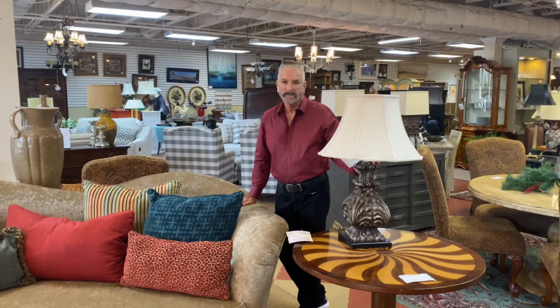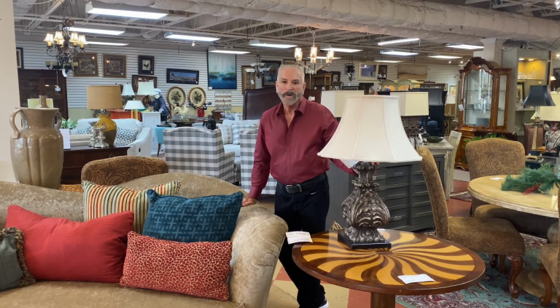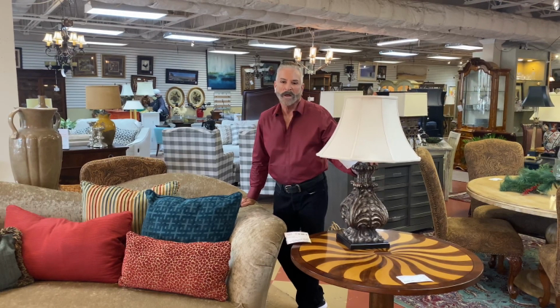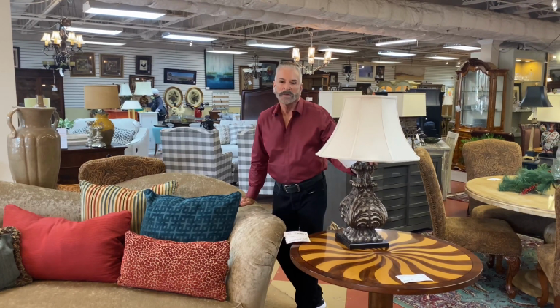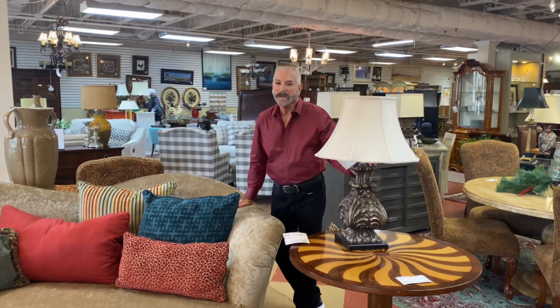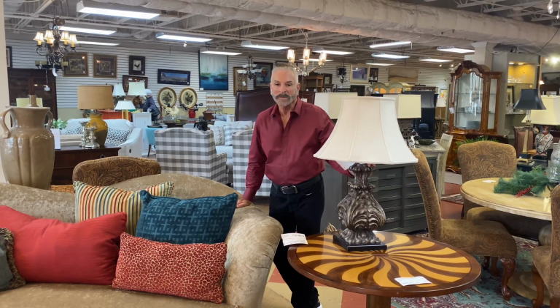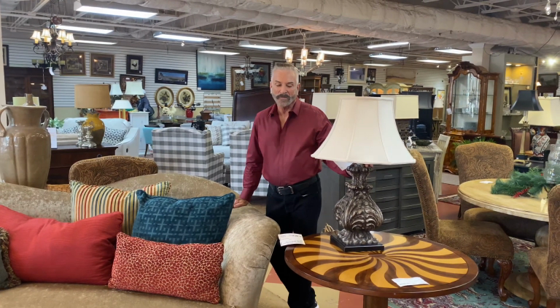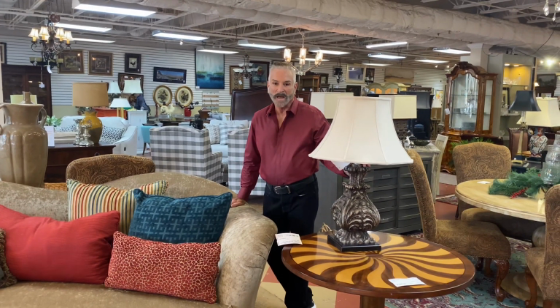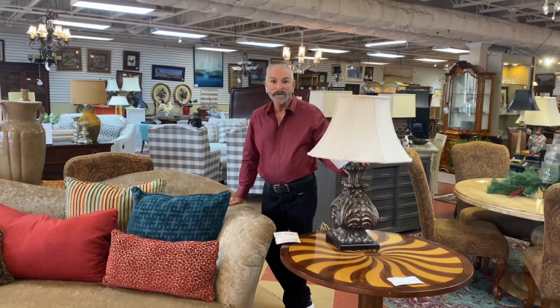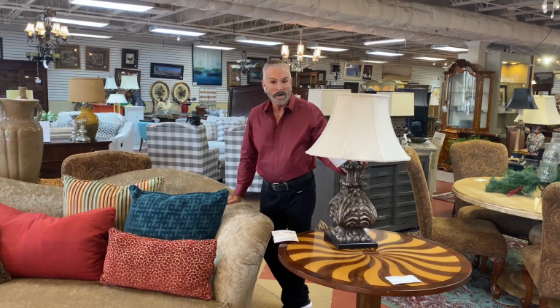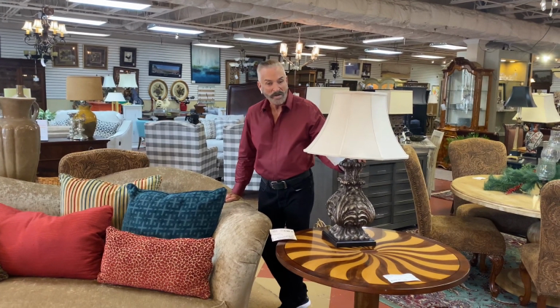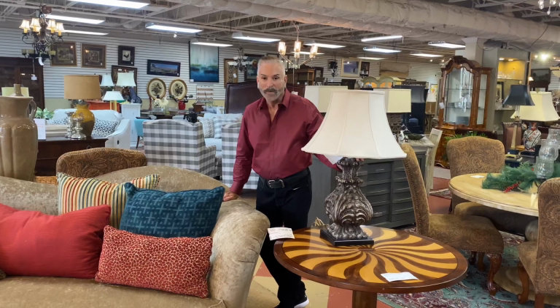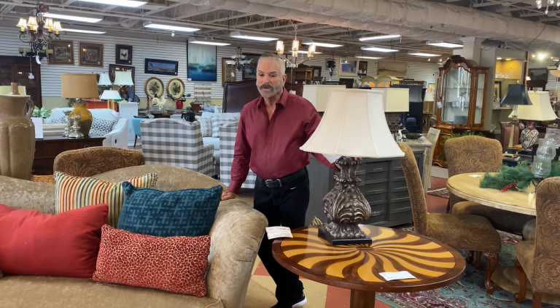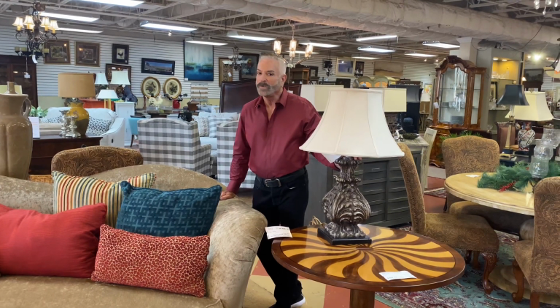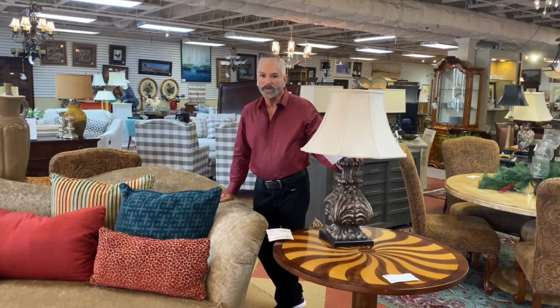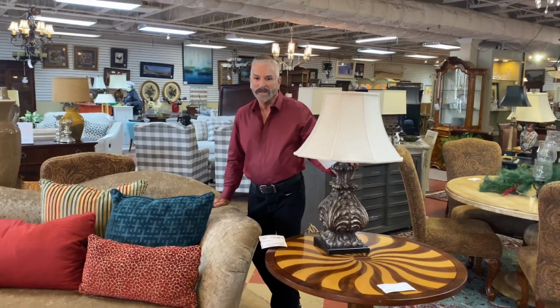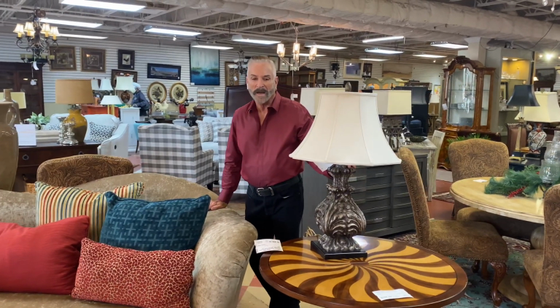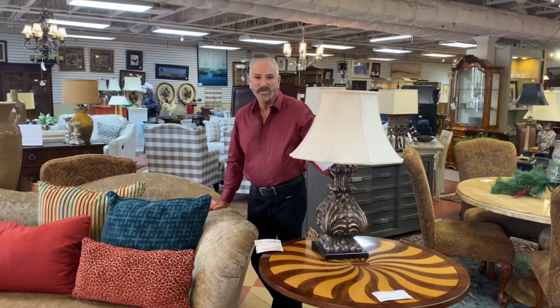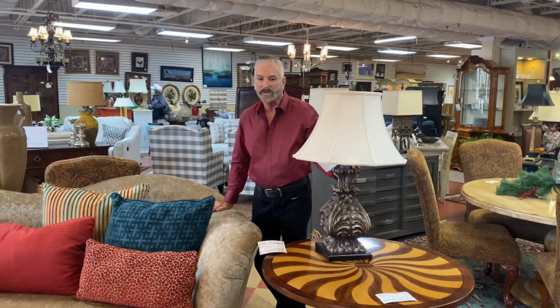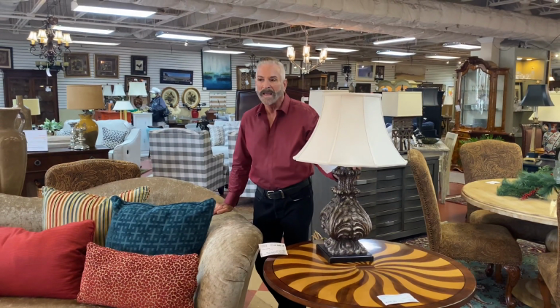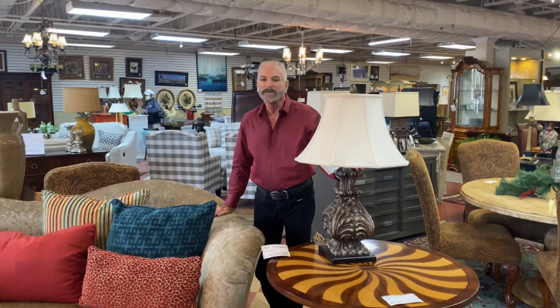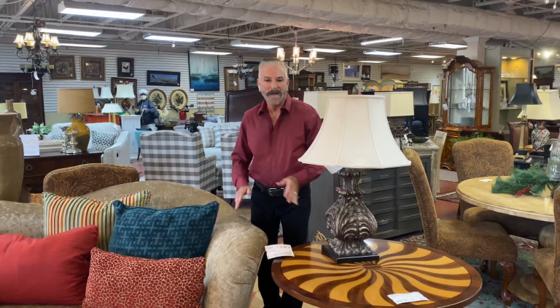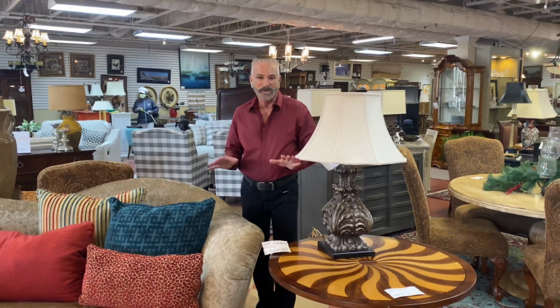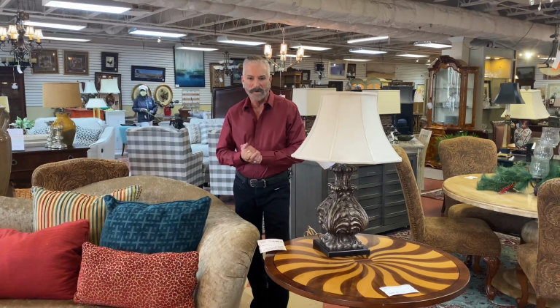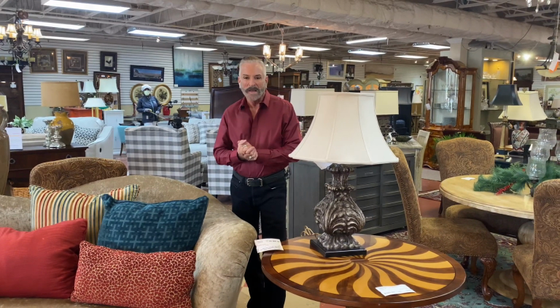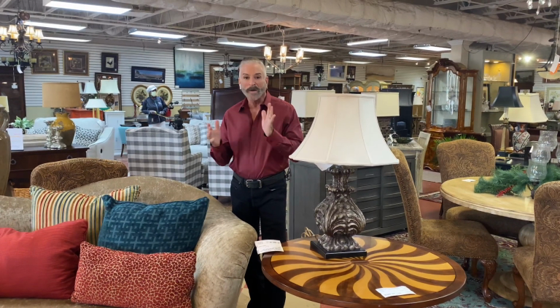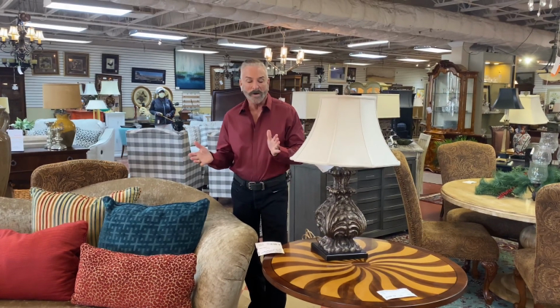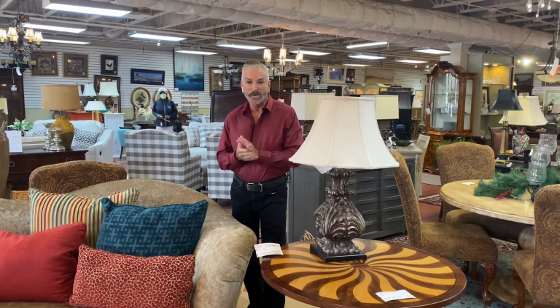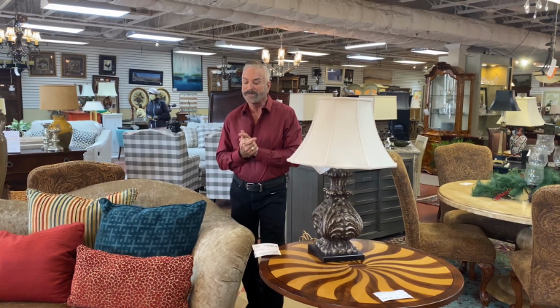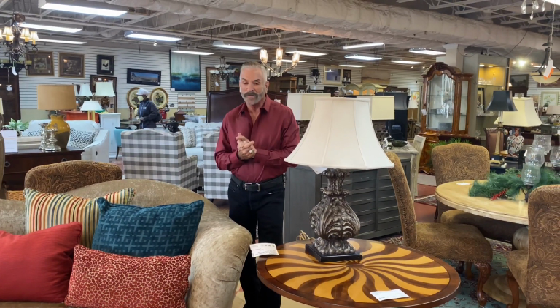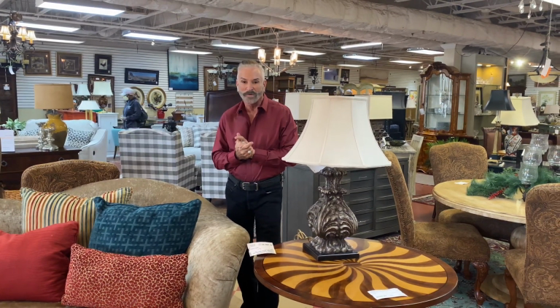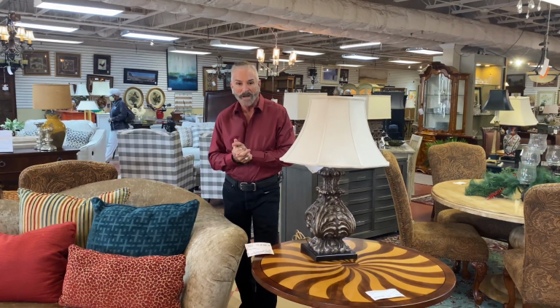Hello everyone, I'm coming to you today from Southern Comfort's consignment in the Dunwoody location. I'm going to show you some beautiful things that came in. I staged the store this week and I was very excited to put this room together. It's right when you walk in the store — it's very, very beautiful in colors.